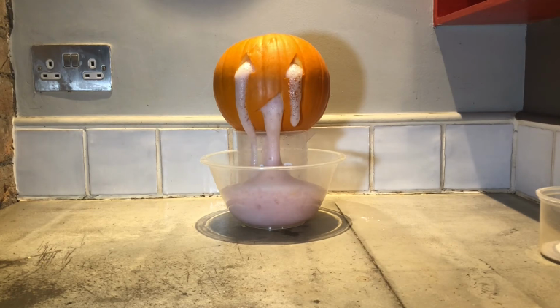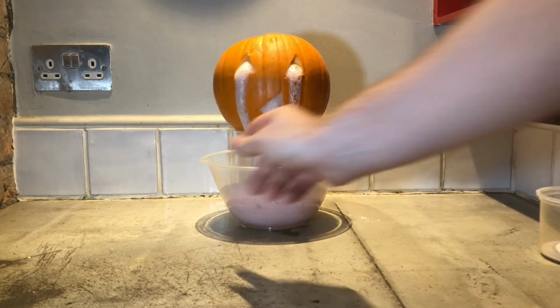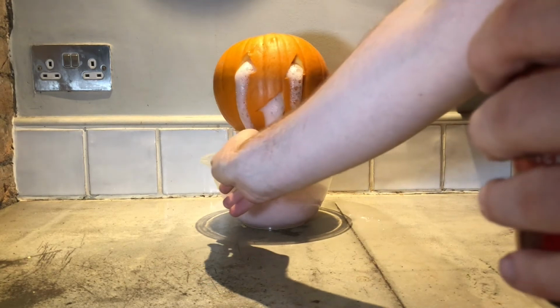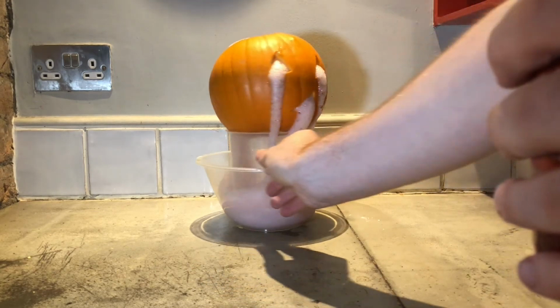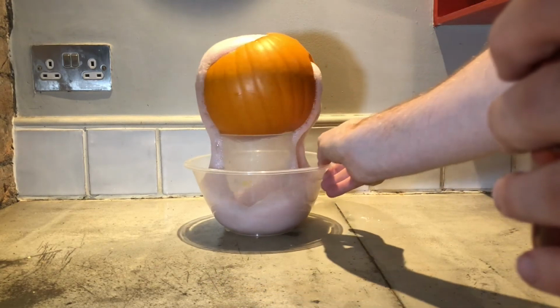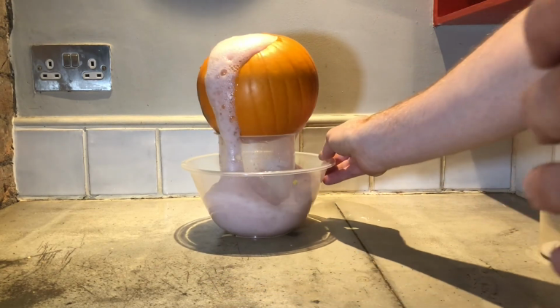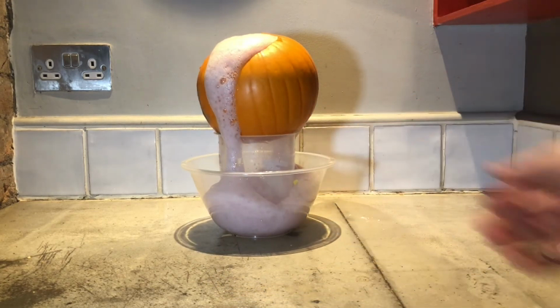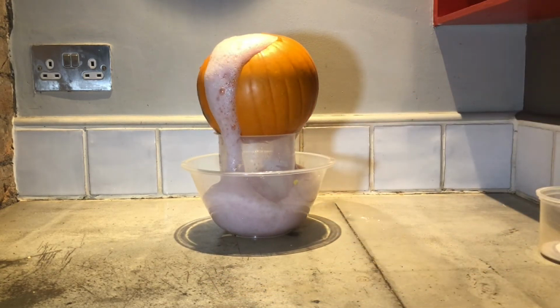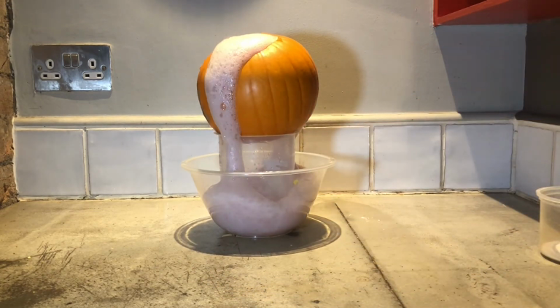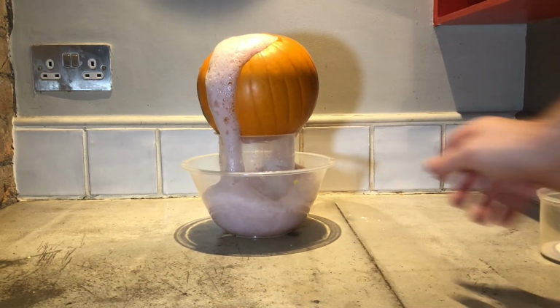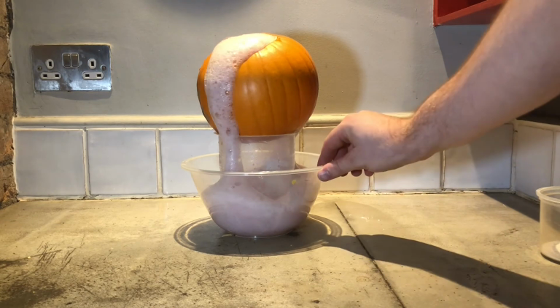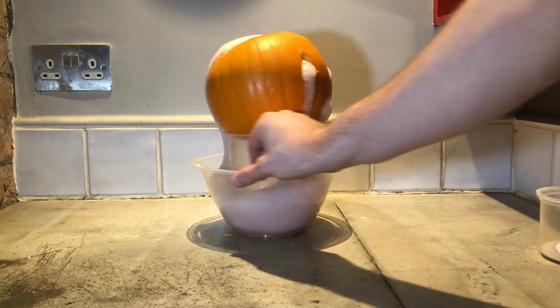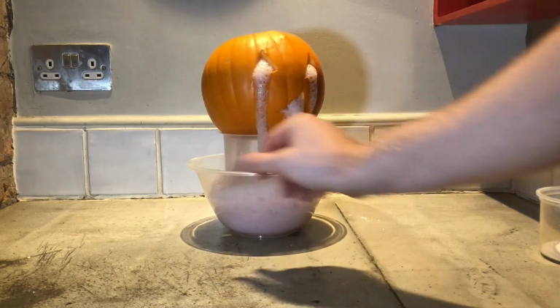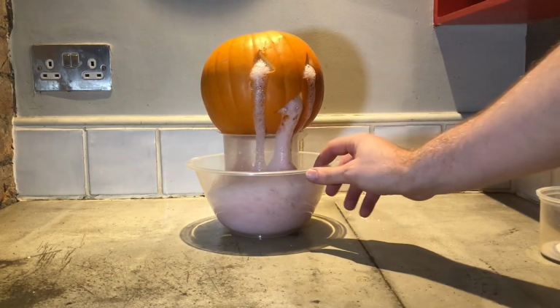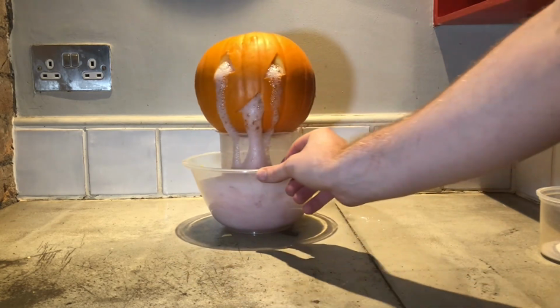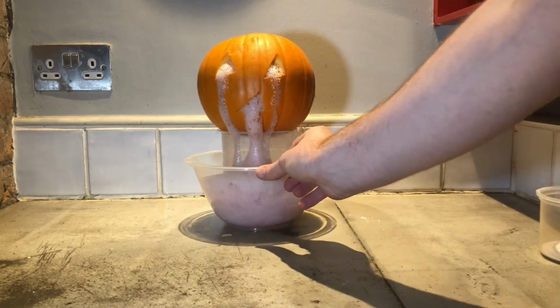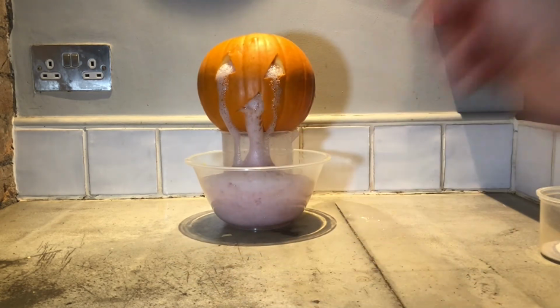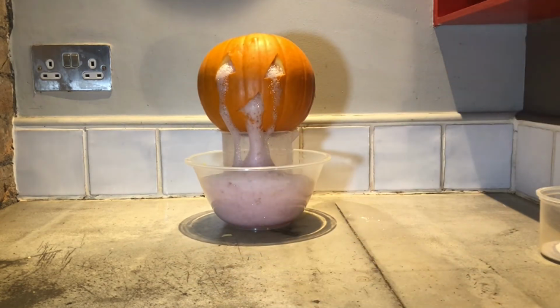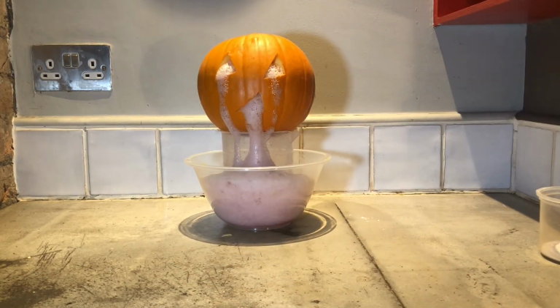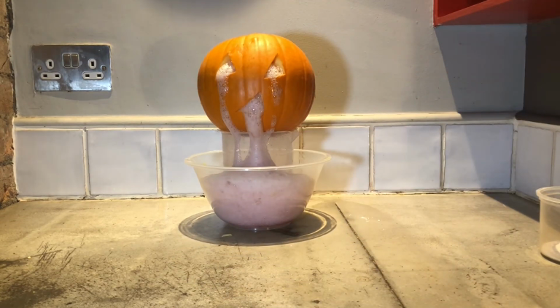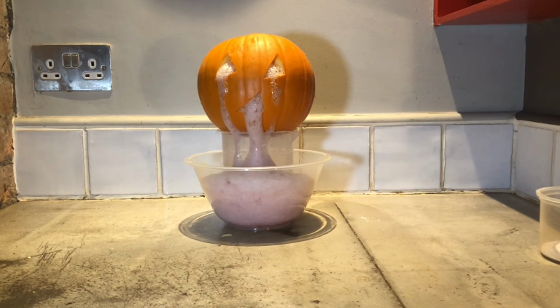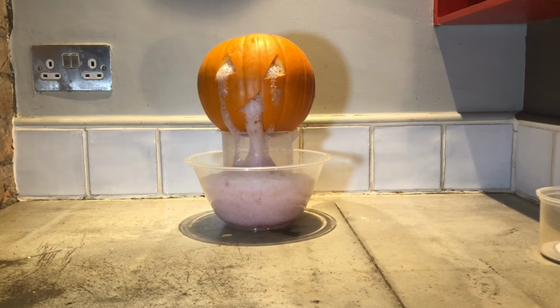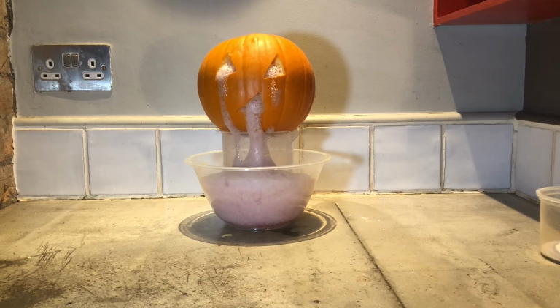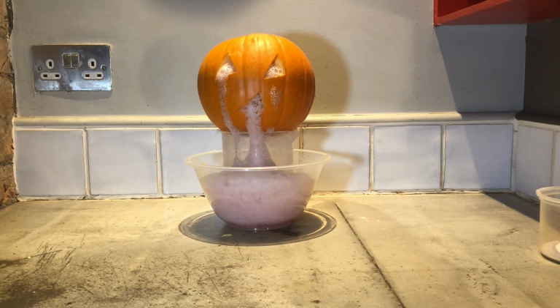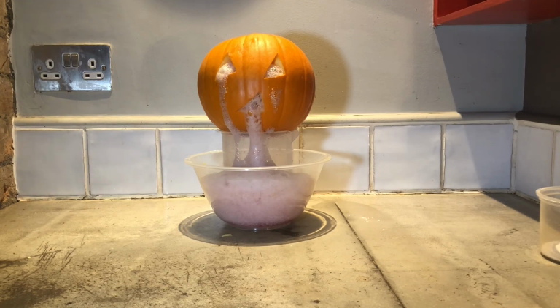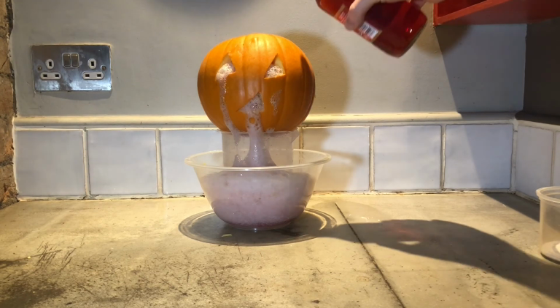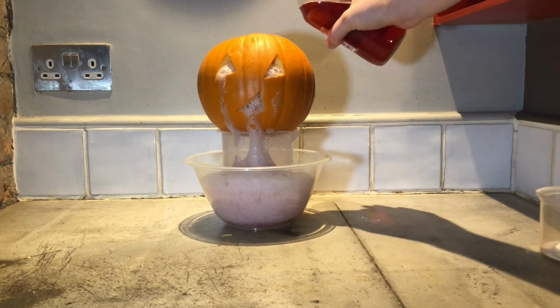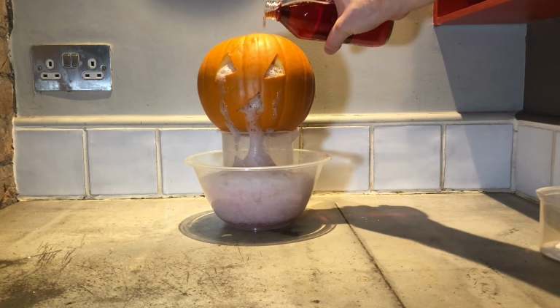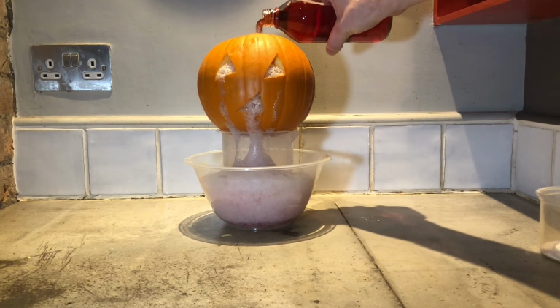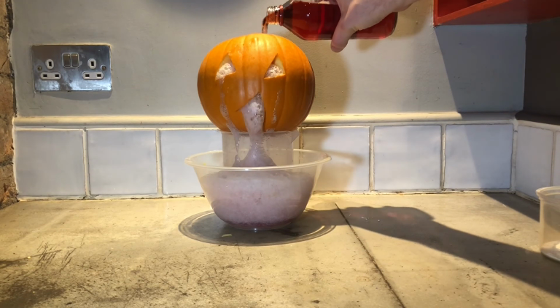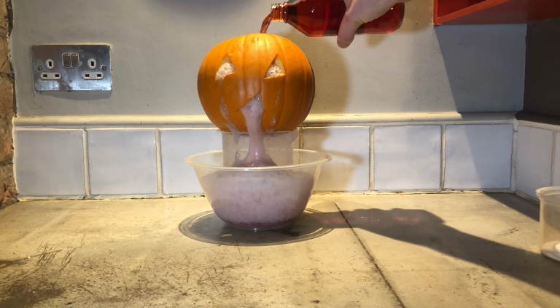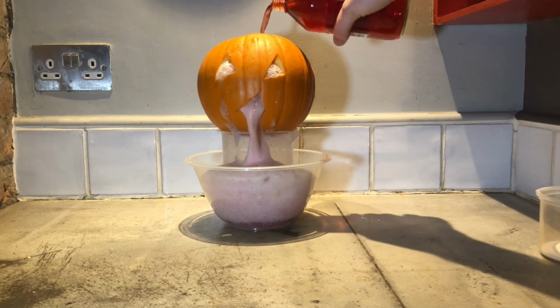Horrible! Look, if you turn it round, can you see? All the brains are coming out as well. But there you go, guys. That is how you do an erupting pumpkin for Halloween. Happy Halloween and I hope you have fun. See you again soon, guys. Bye.